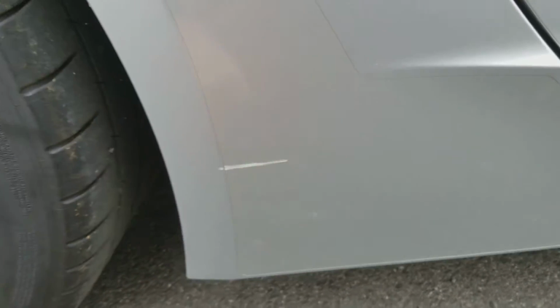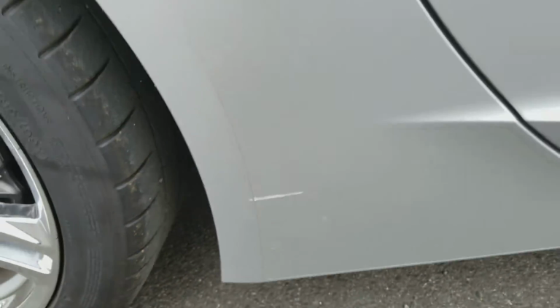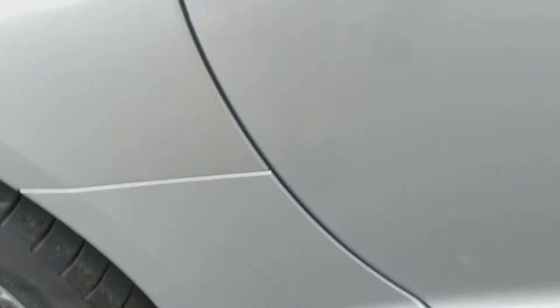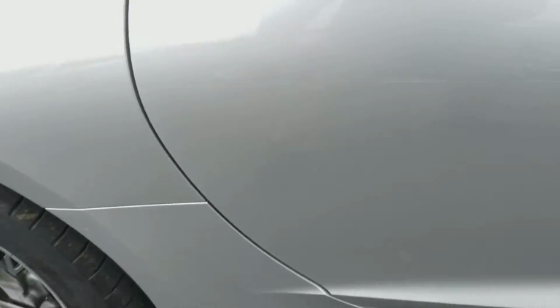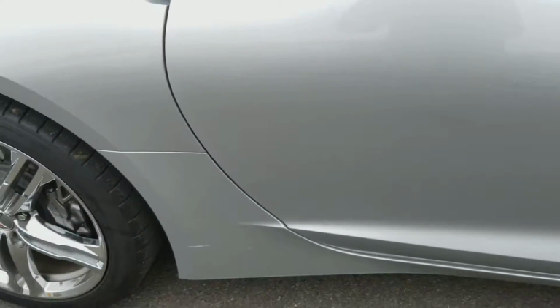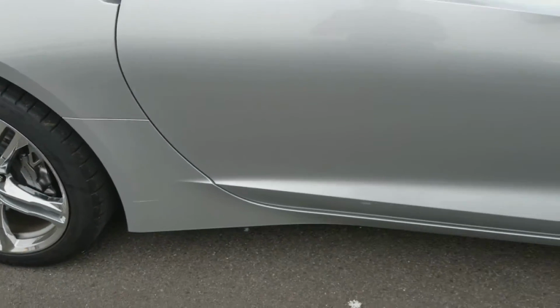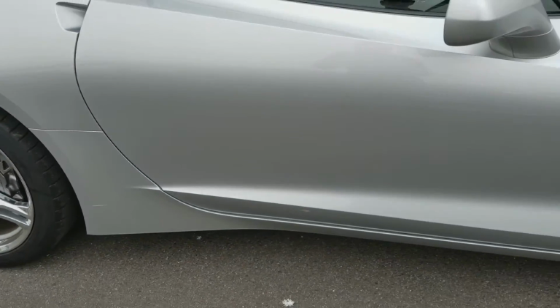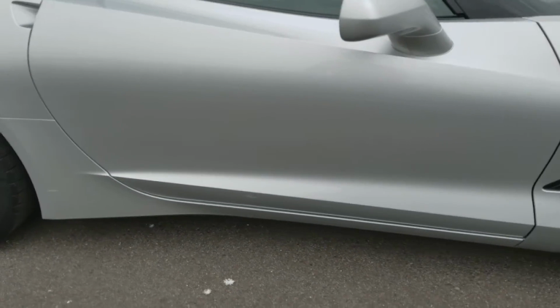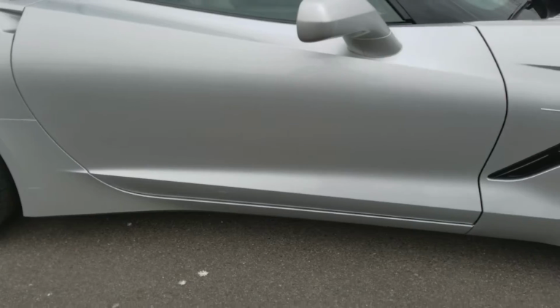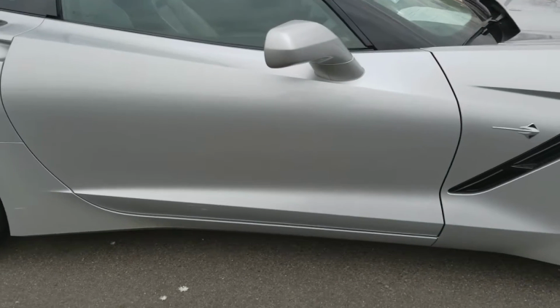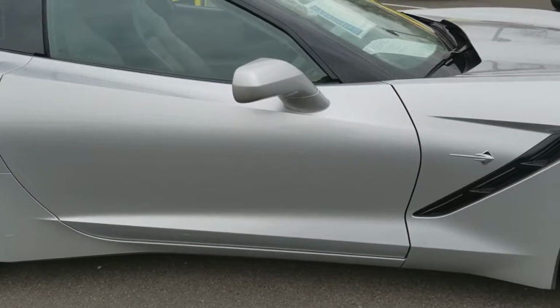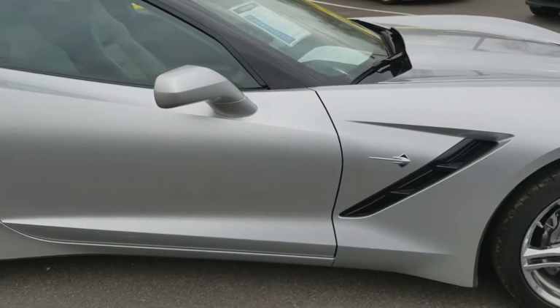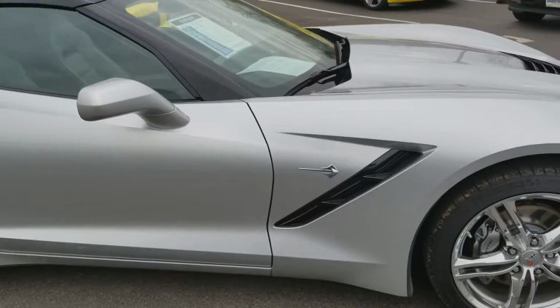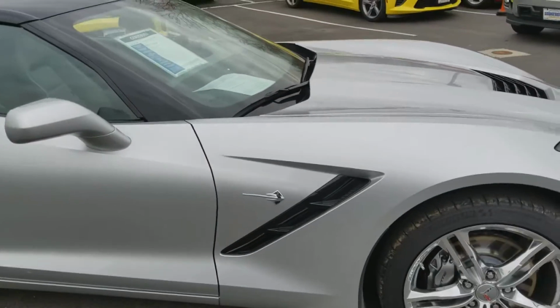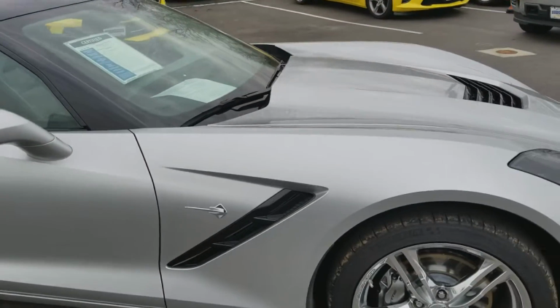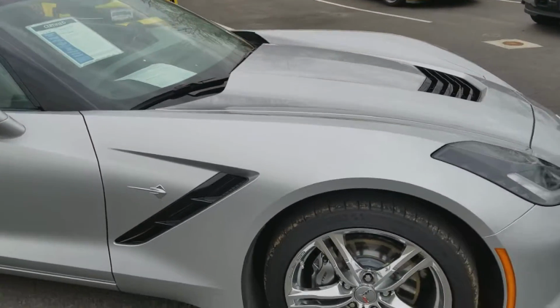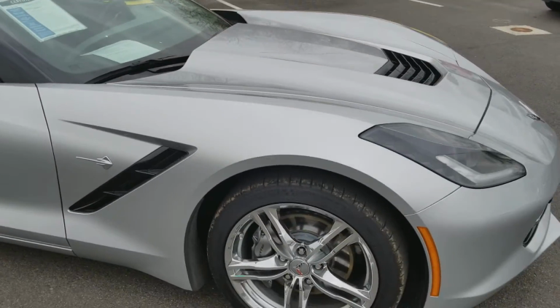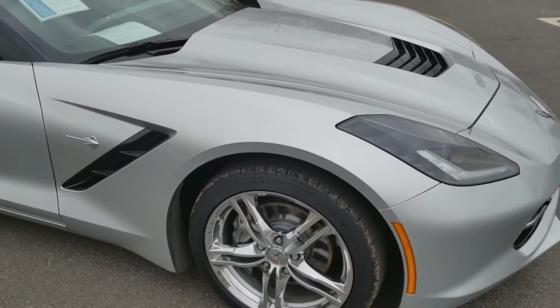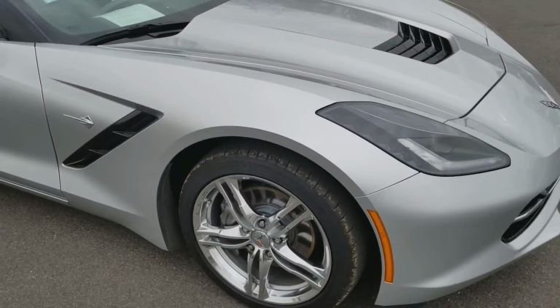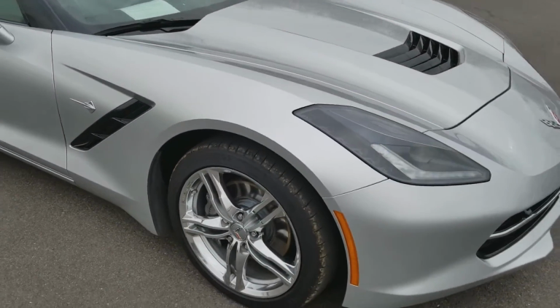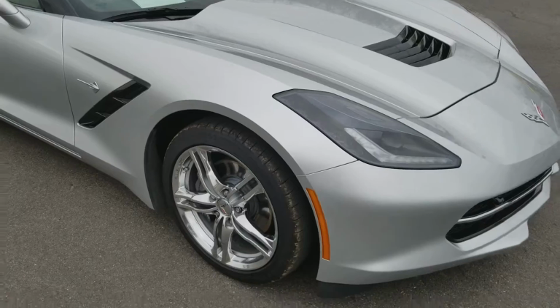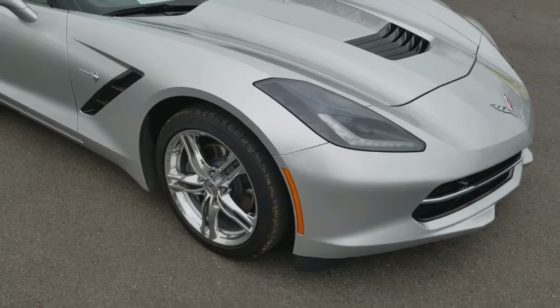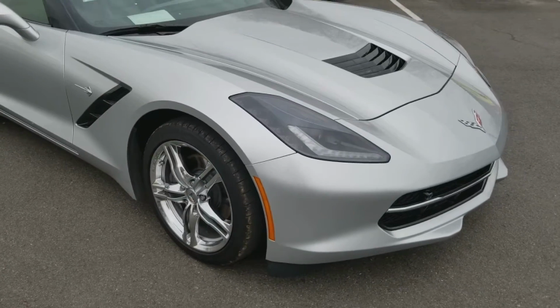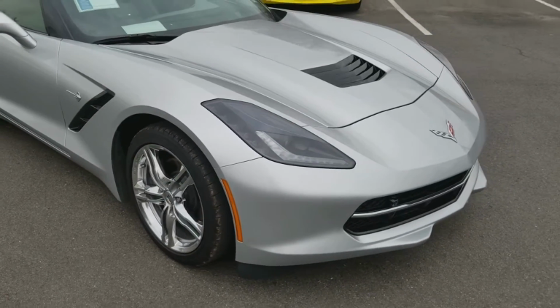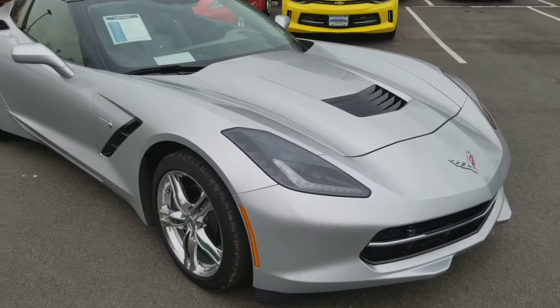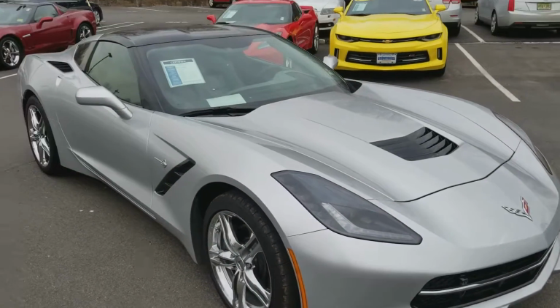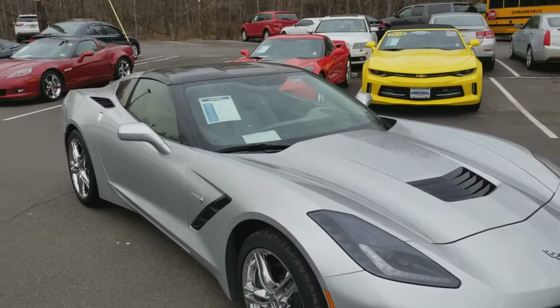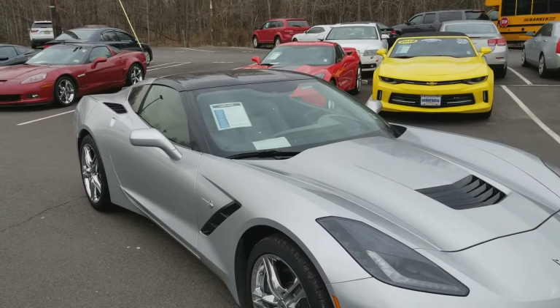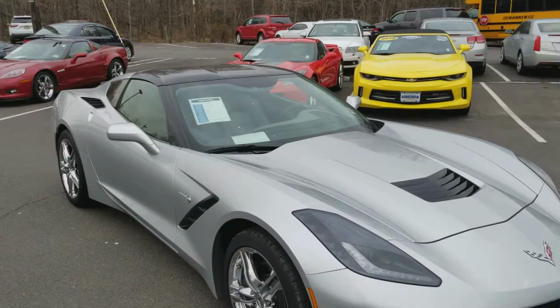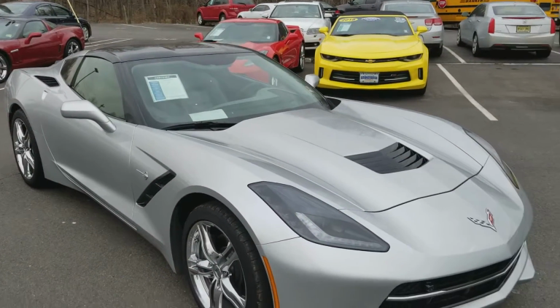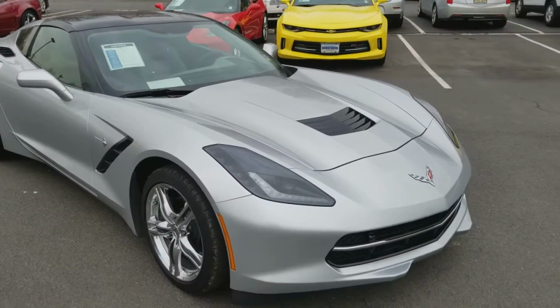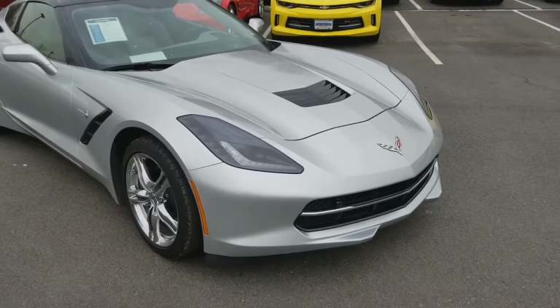I like to be upfront and honest, especially if you're going to be taking a trip from Georgia. I actually spent some time in LaTonya, Georgia — beautiful little town. Let's take a peek at the inside.